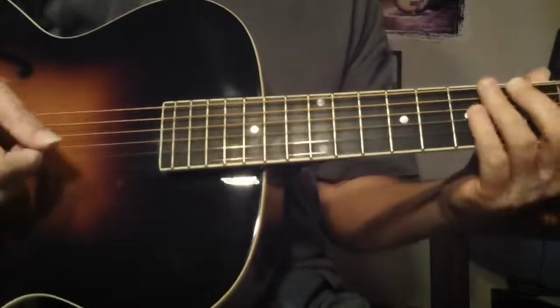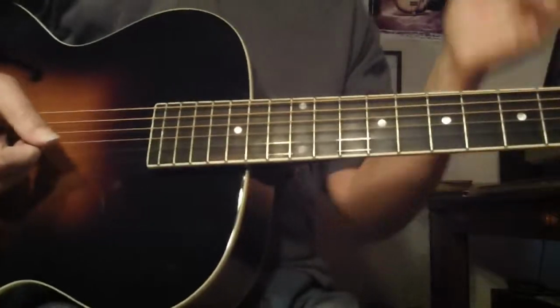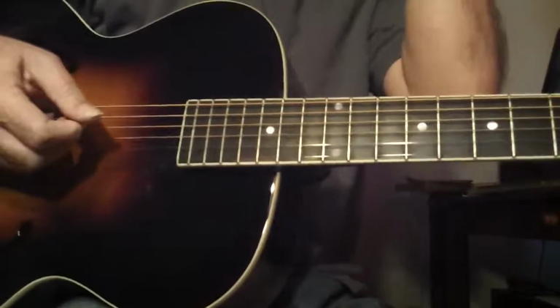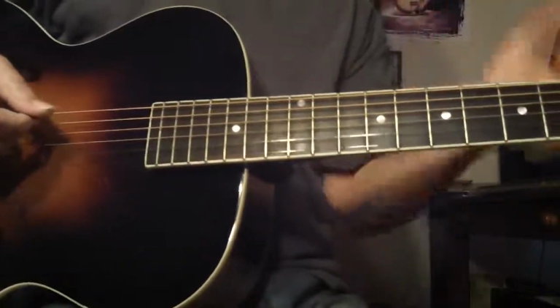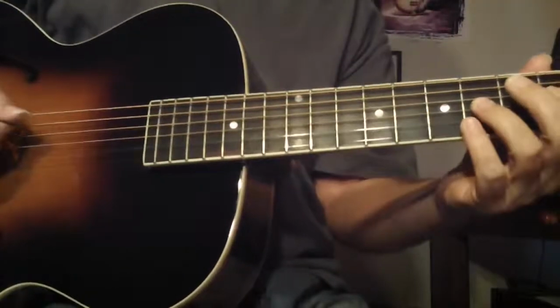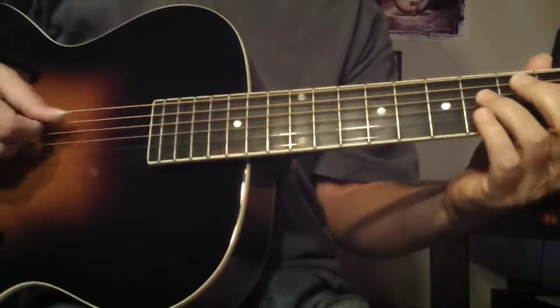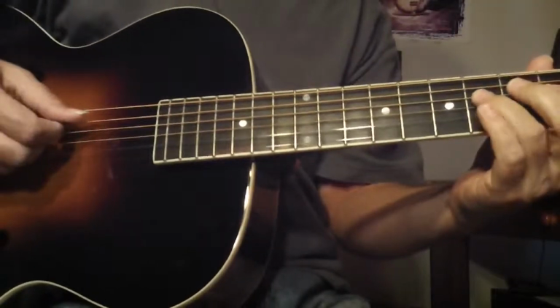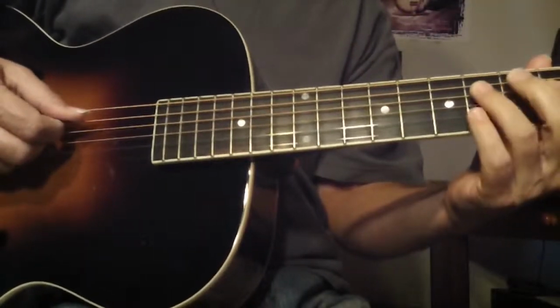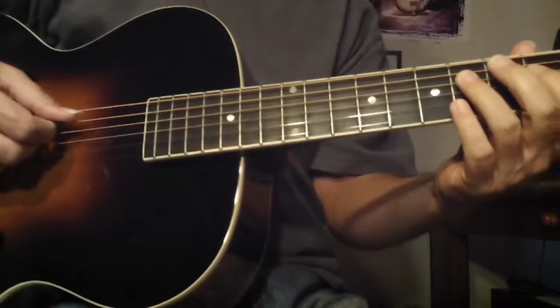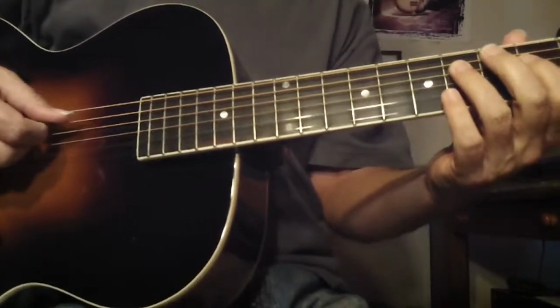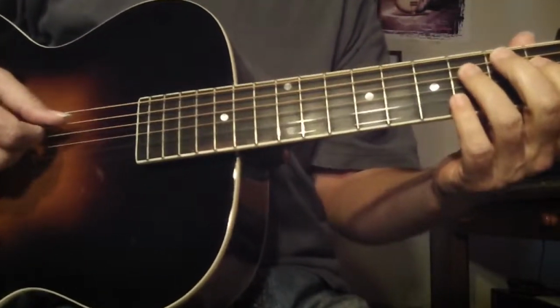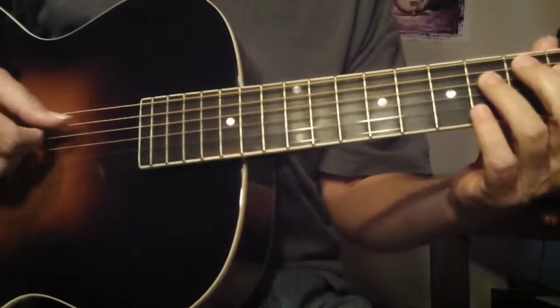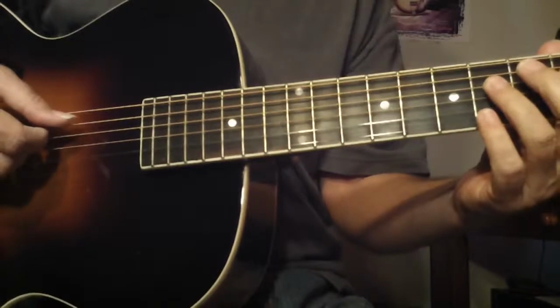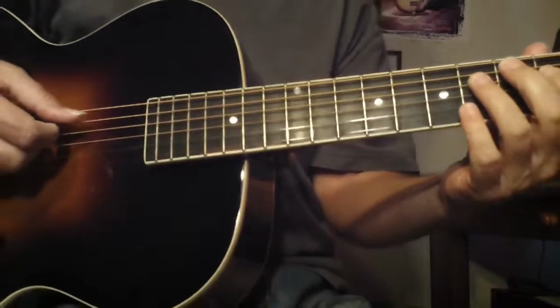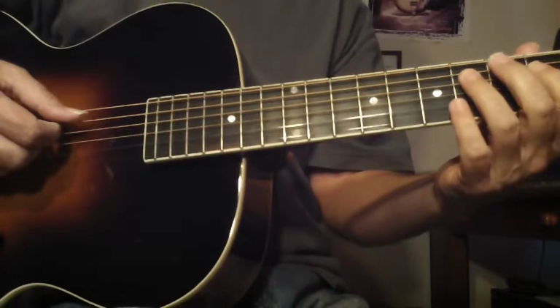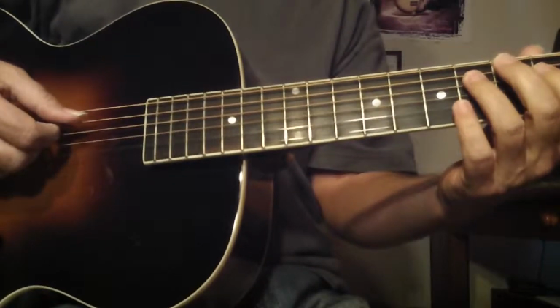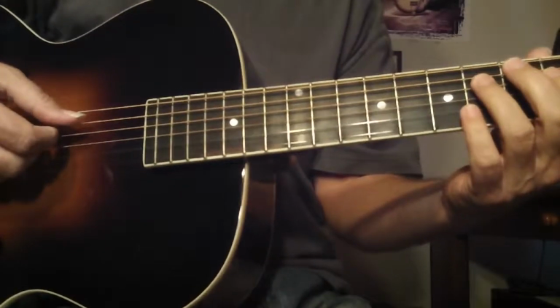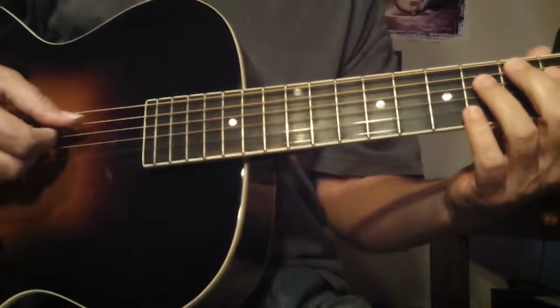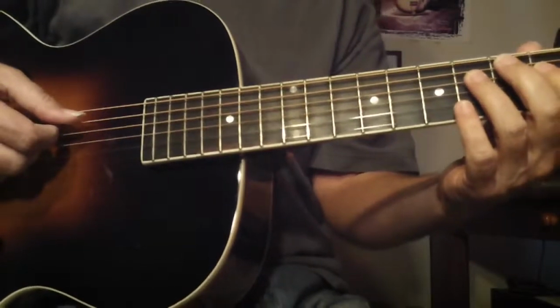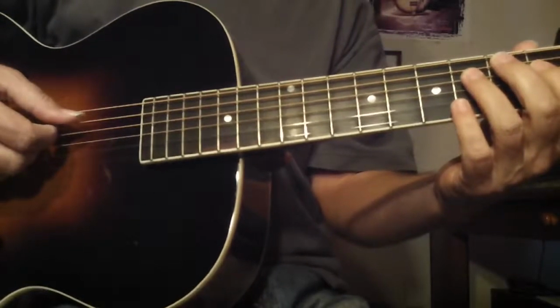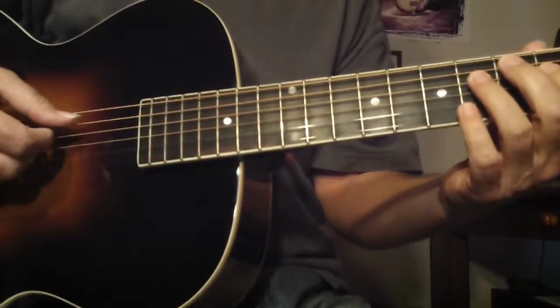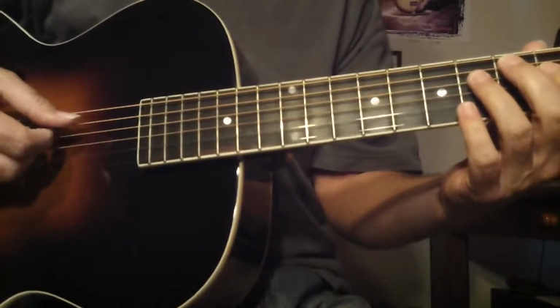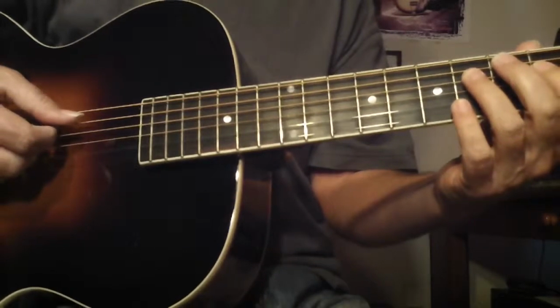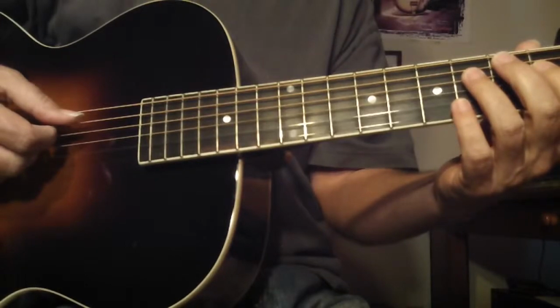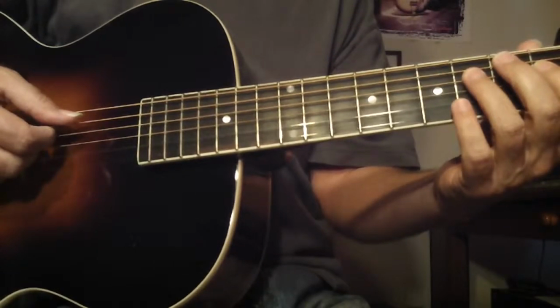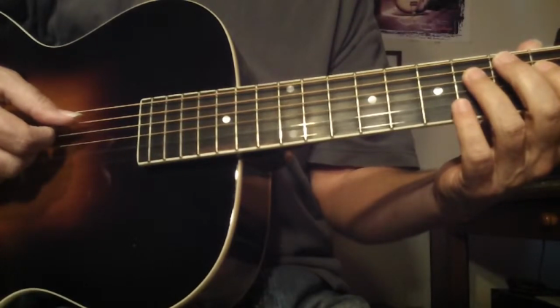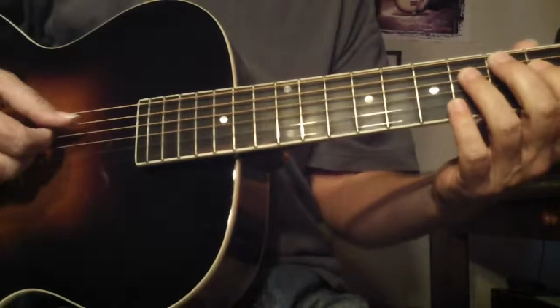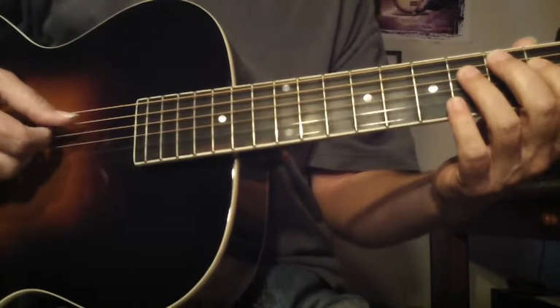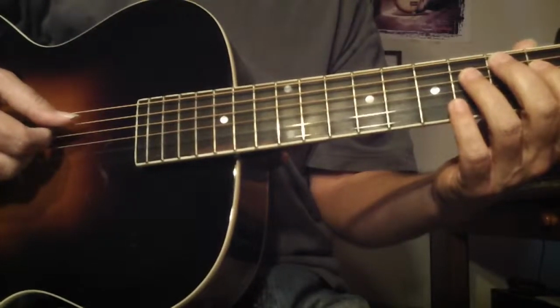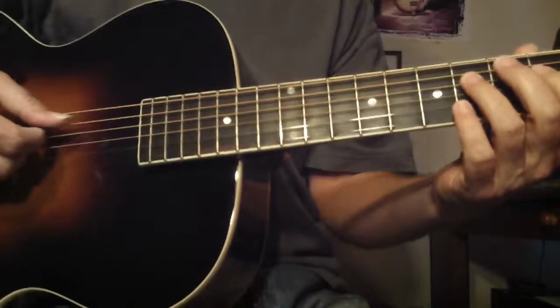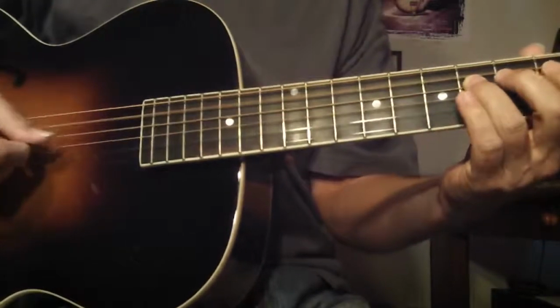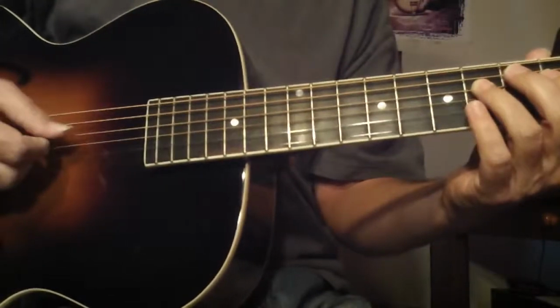It's a sequence scale. I'll do it again. Send me an email — stevezook7@yahoo.com, S-T-E-V-E-Z-O-O-K, the number seven at yahoo.com. Here we go.